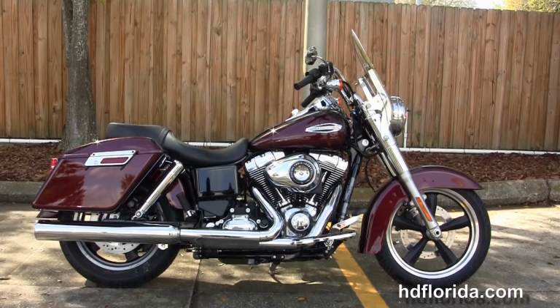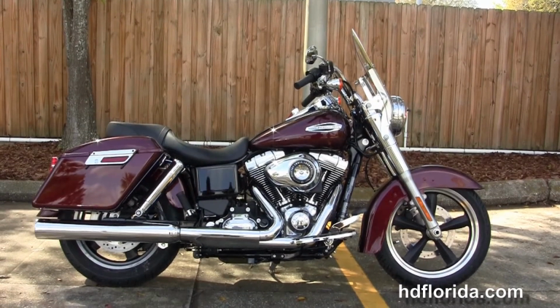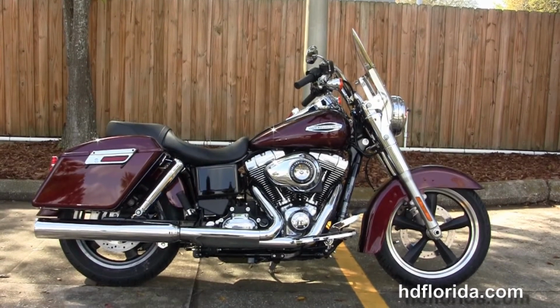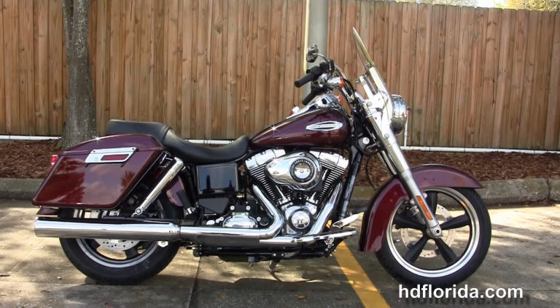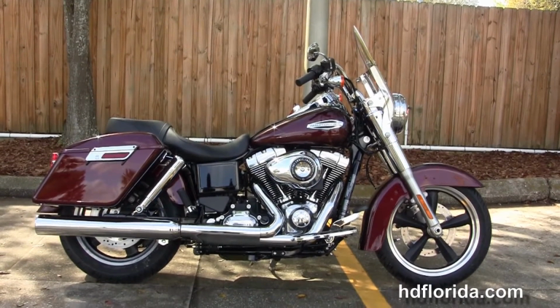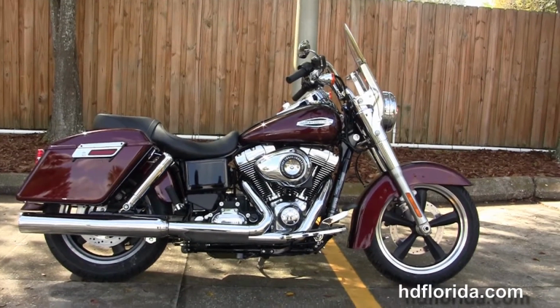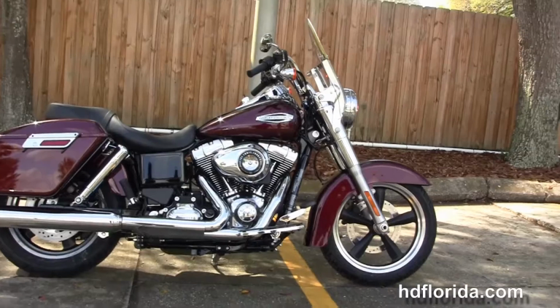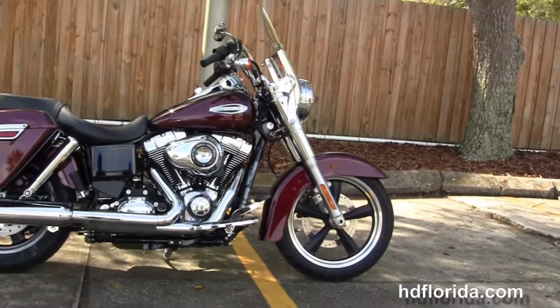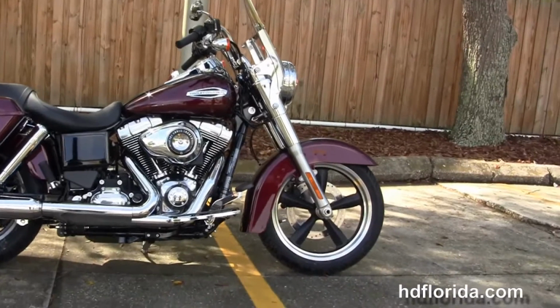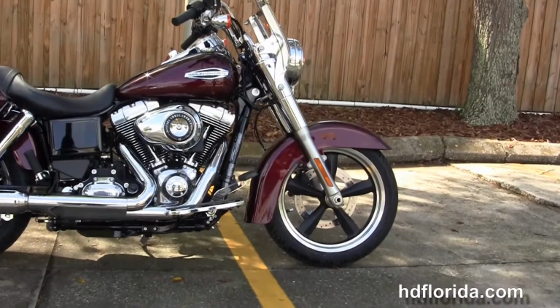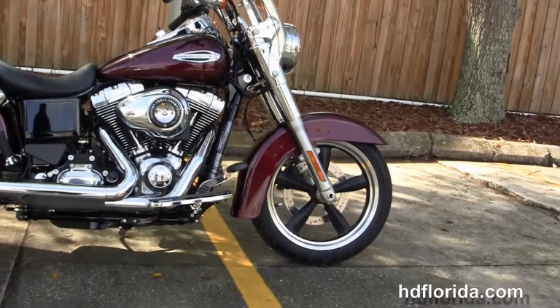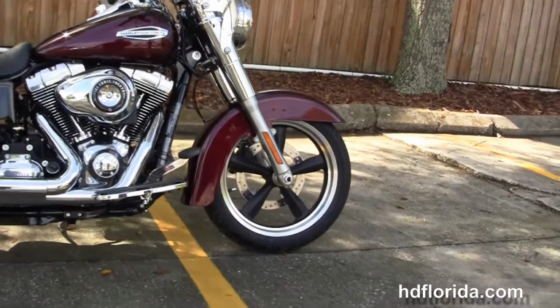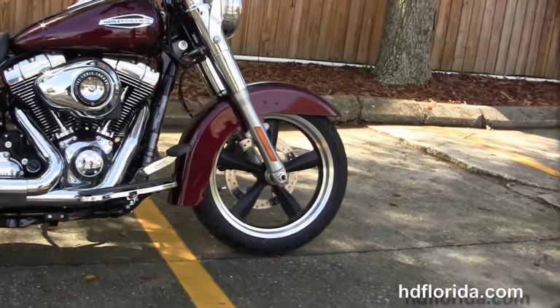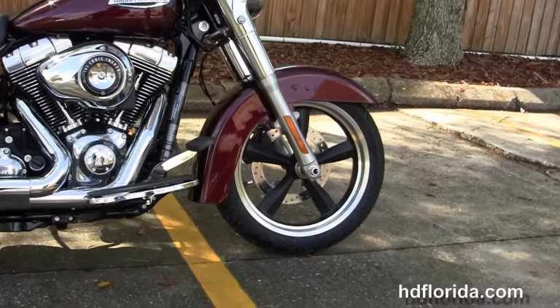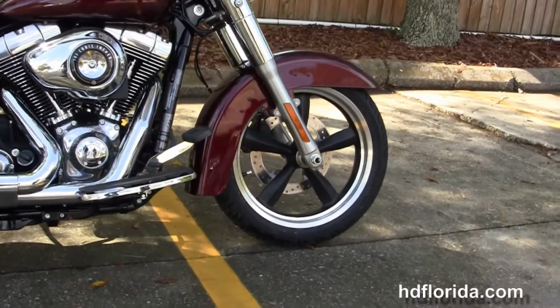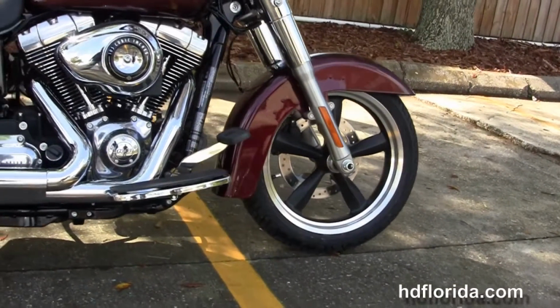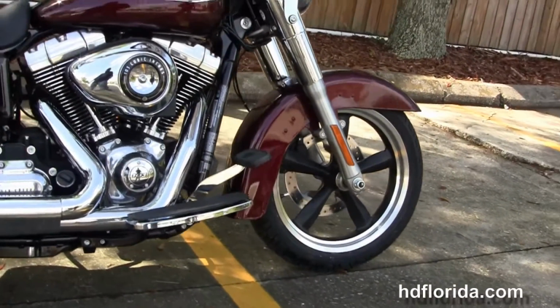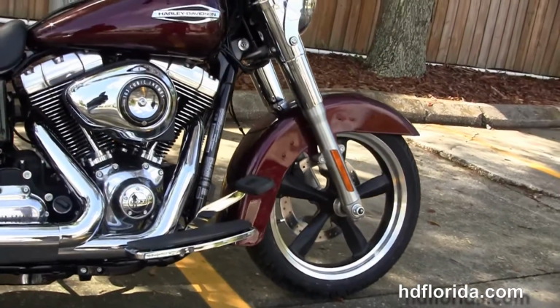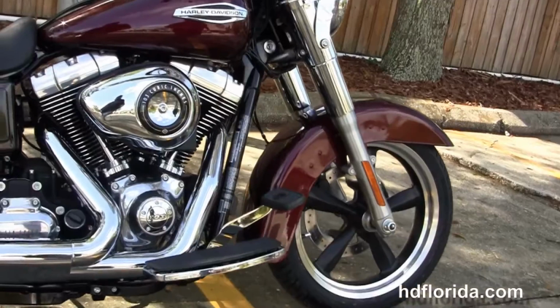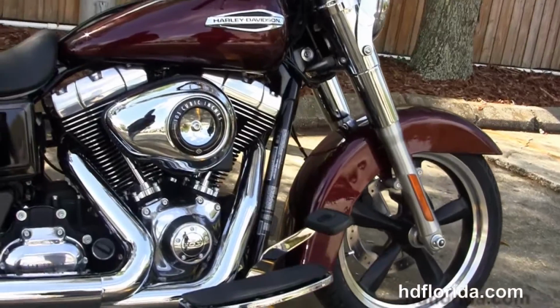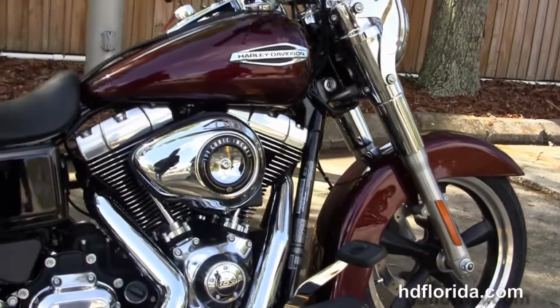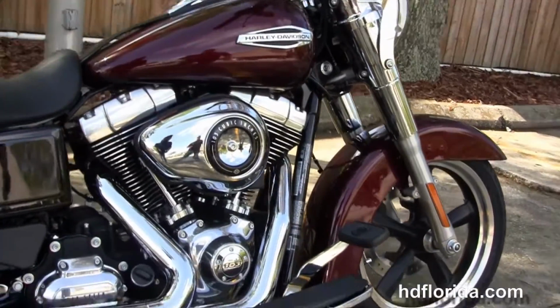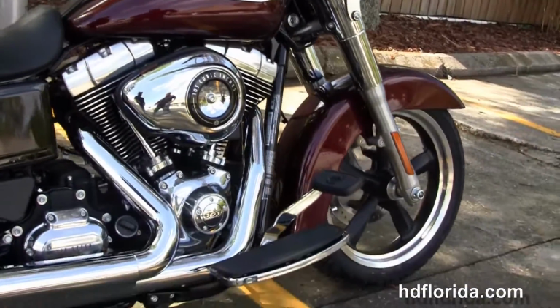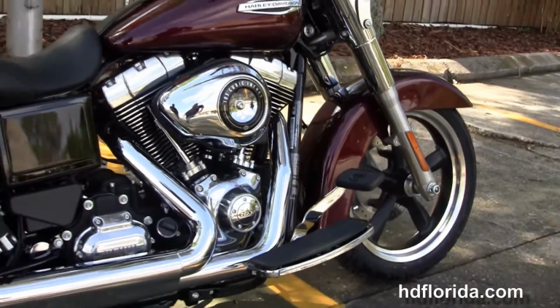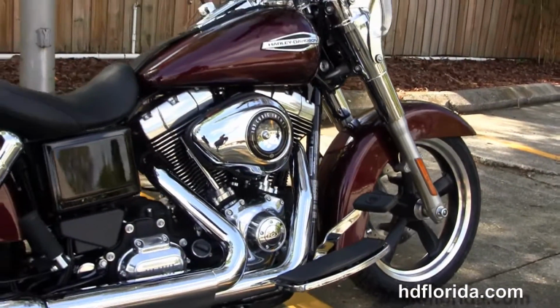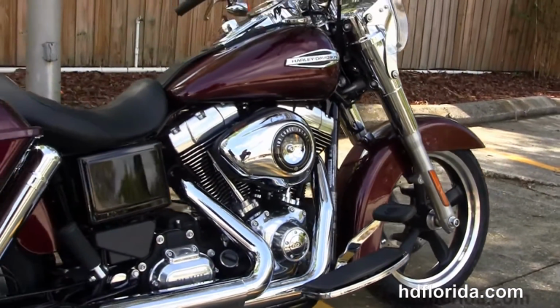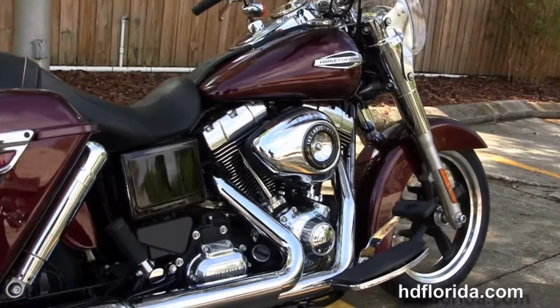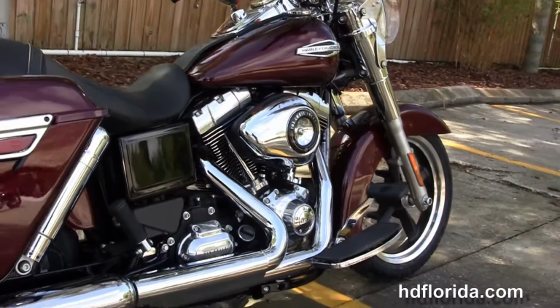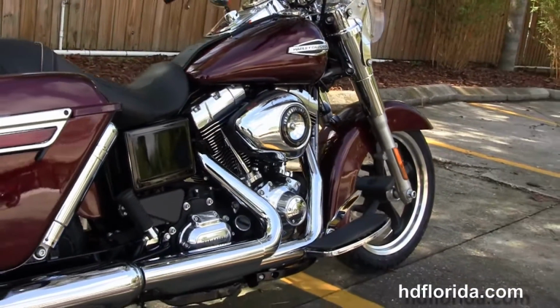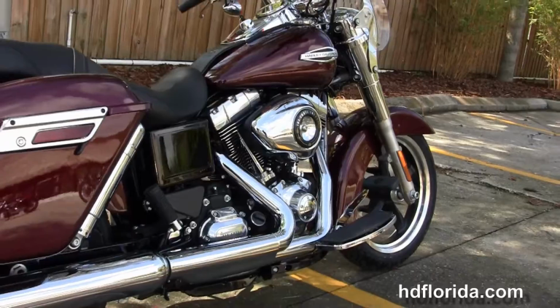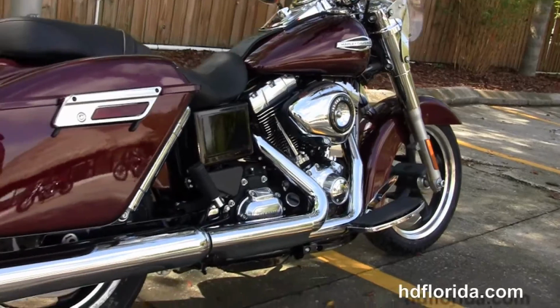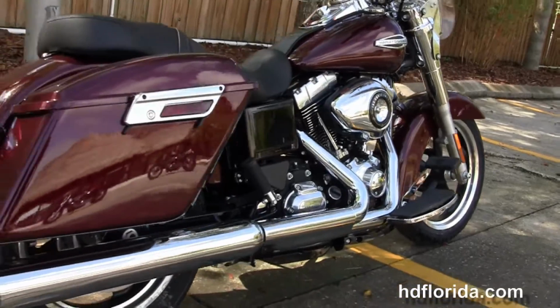This Switchback in Mysterious Red Sun Glow starts out front with the black 5-spoke mag wheels and single disc brakes. We move back to full-size rider floorboards, and it's got the rubber-mounted, air-cooled, 103 cubic inch twin cam engine with 6-speed transmission.